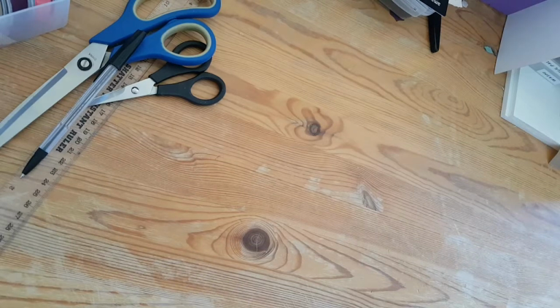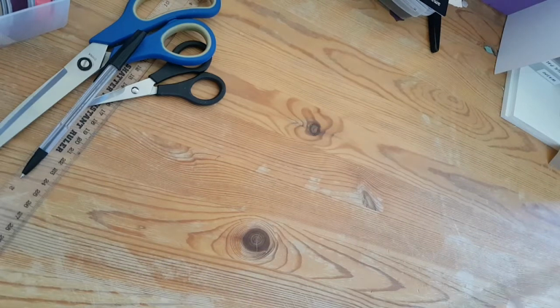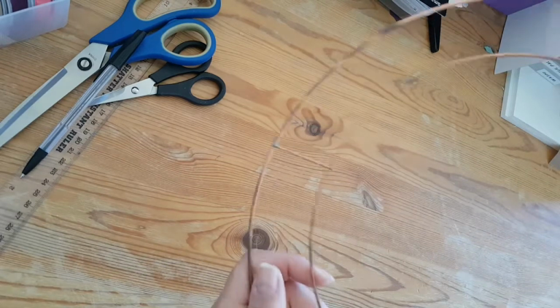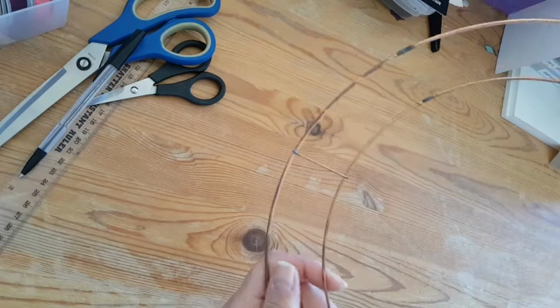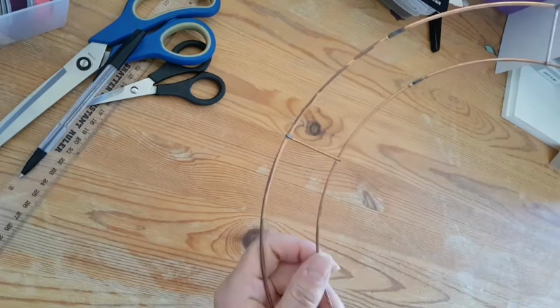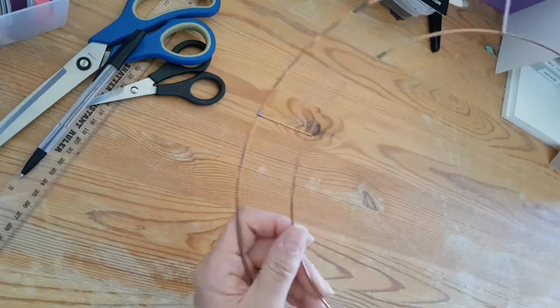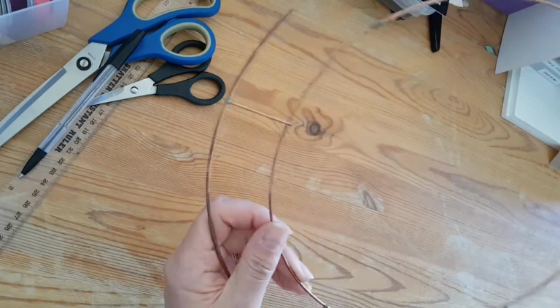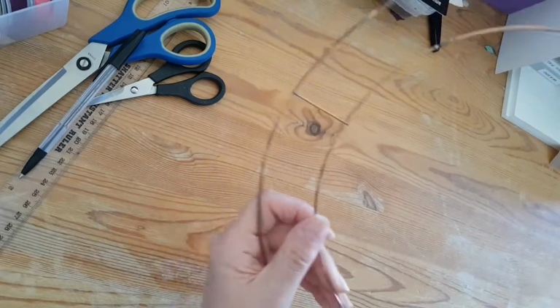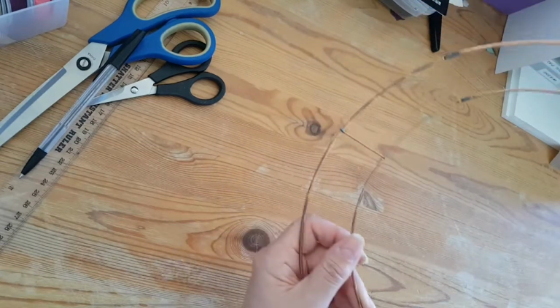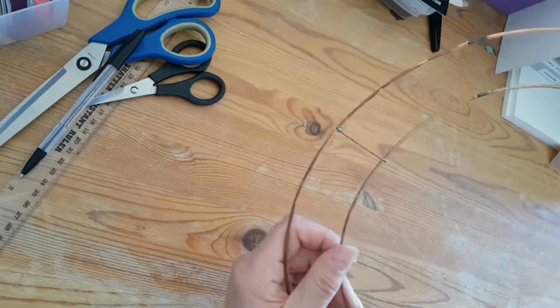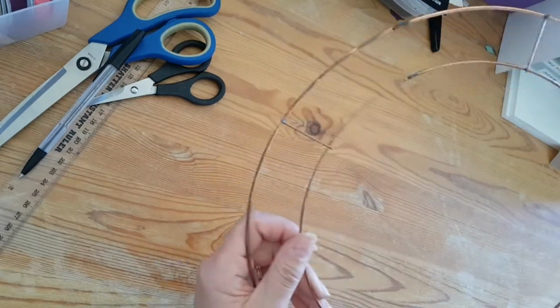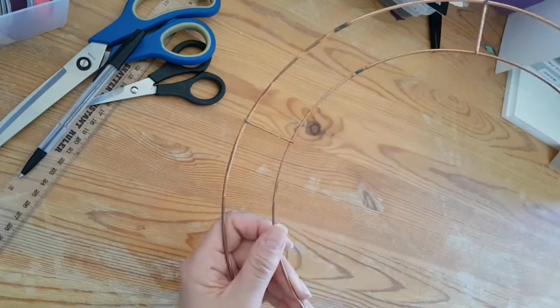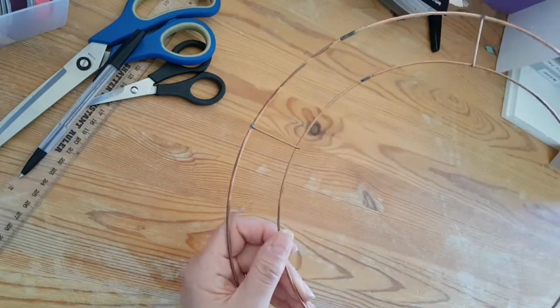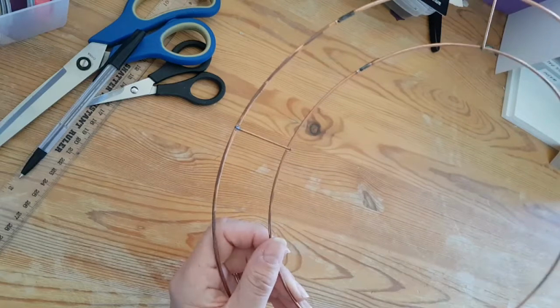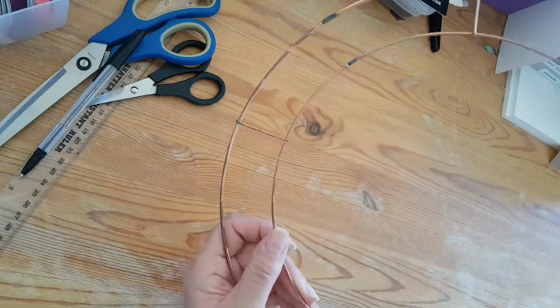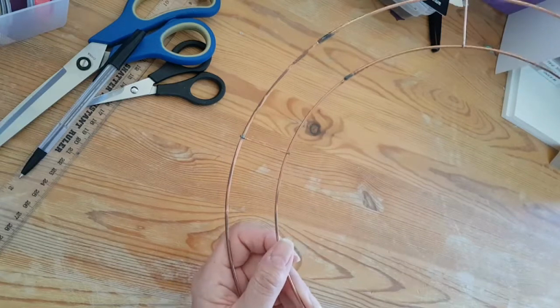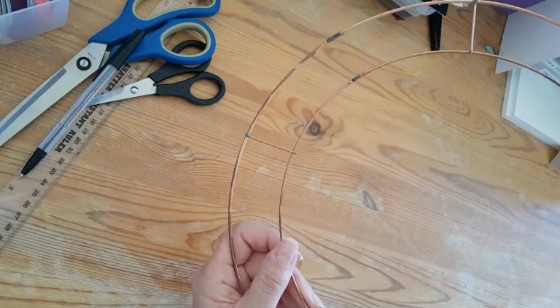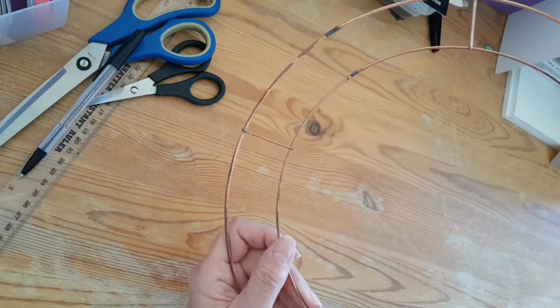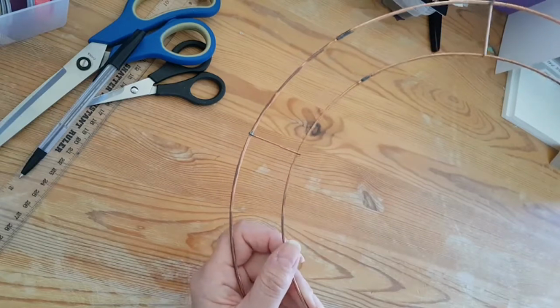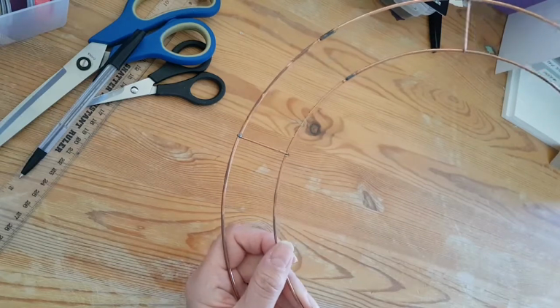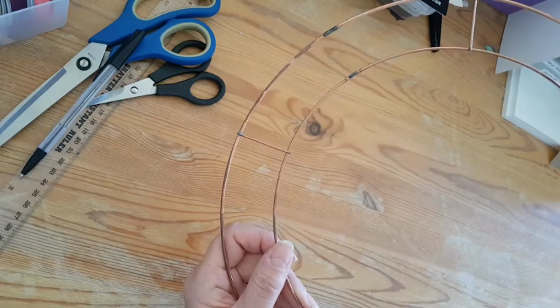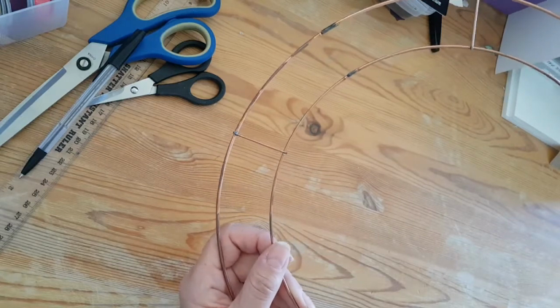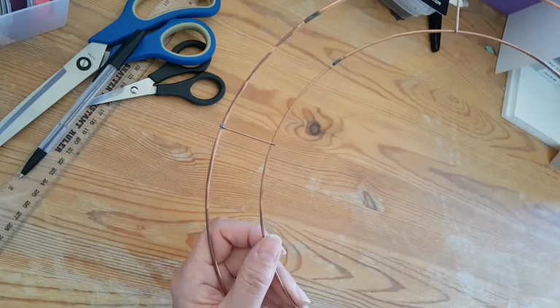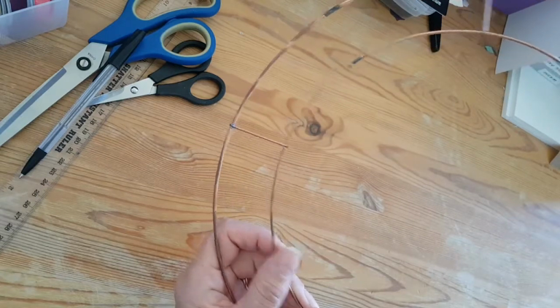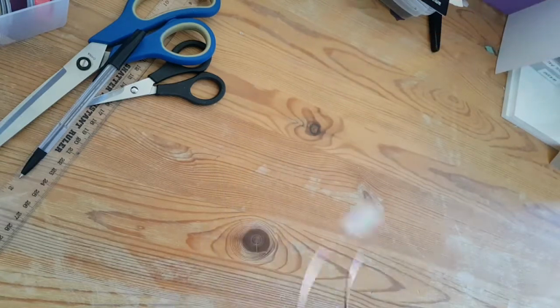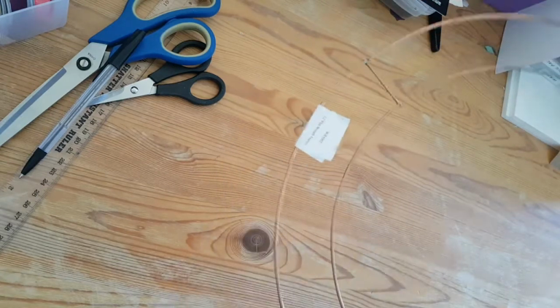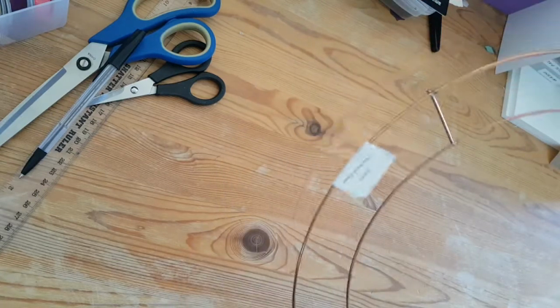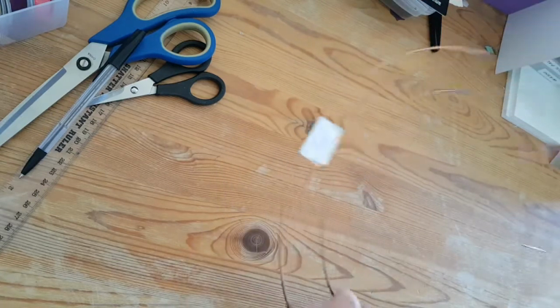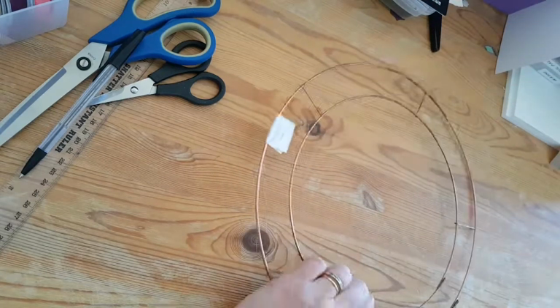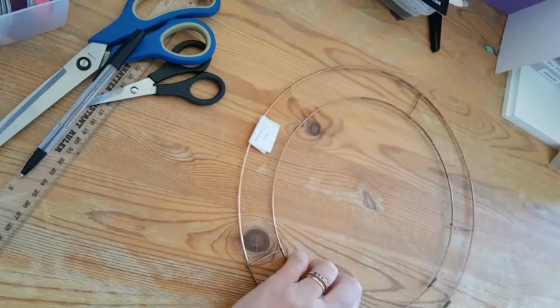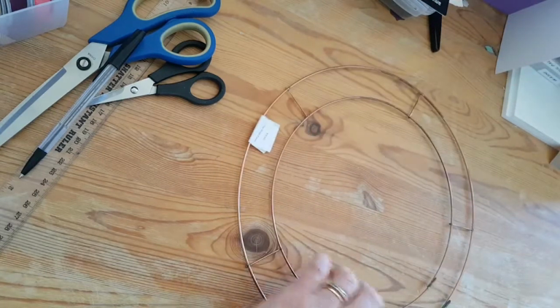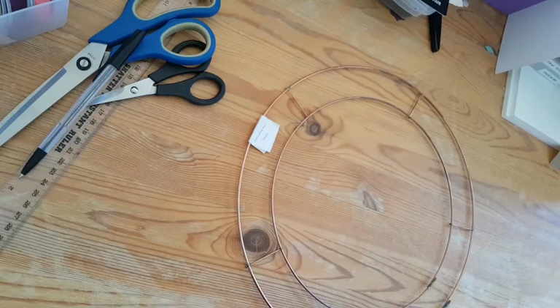First of all, I've got a wire wreath form that I got from Hobbycraft because I wanted it quickly. You can probably get them a bit cheaper online if you looked around. It's 12 inches in circumference.